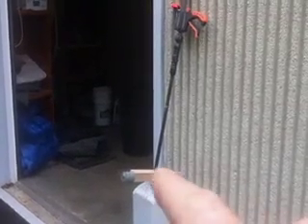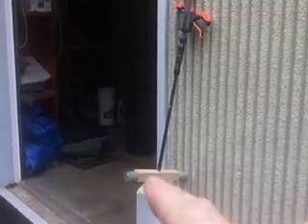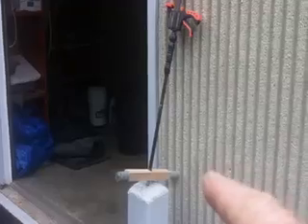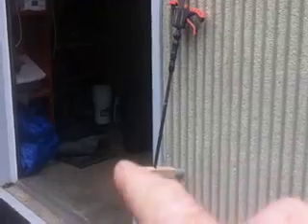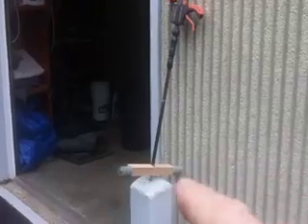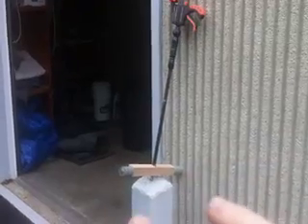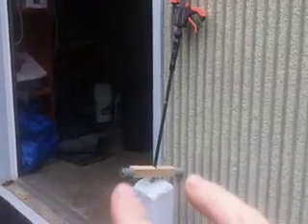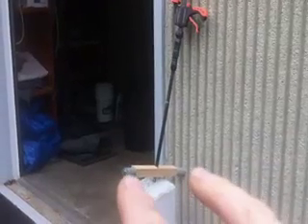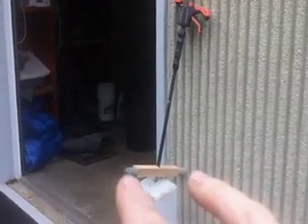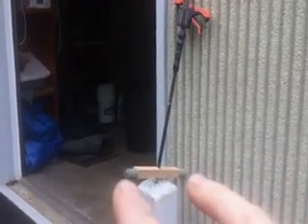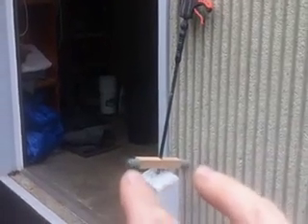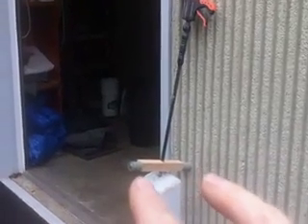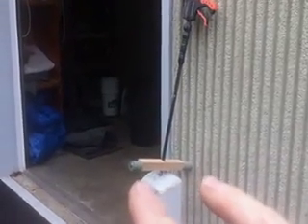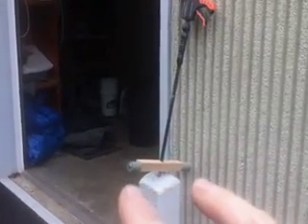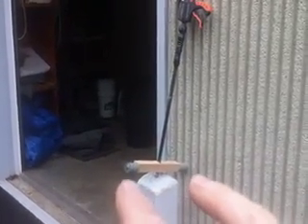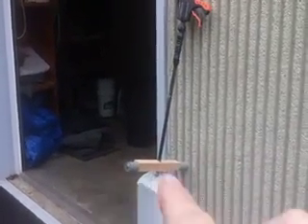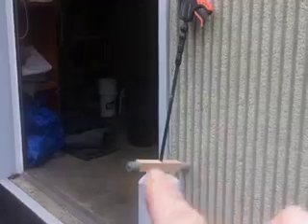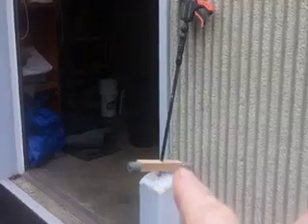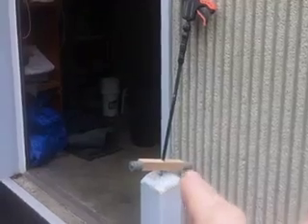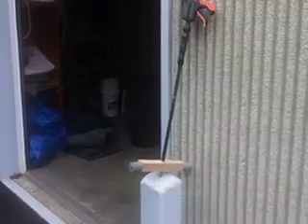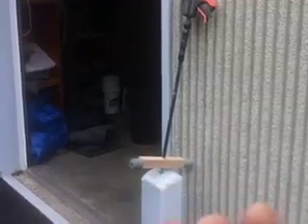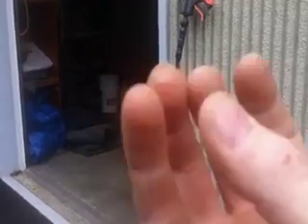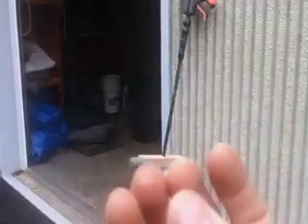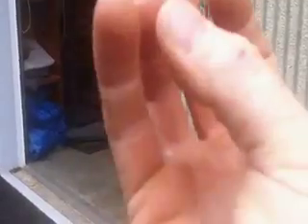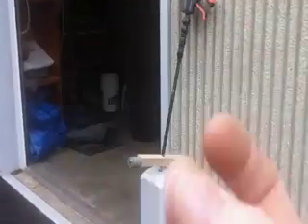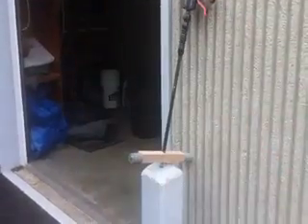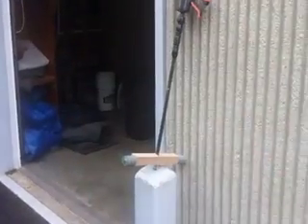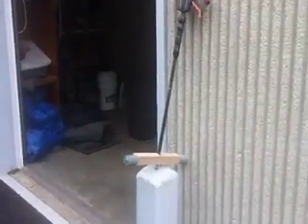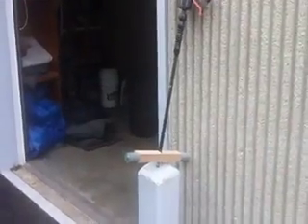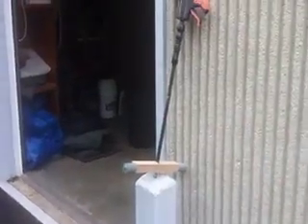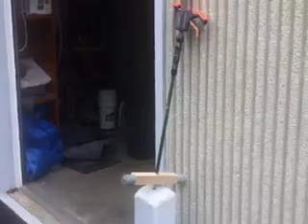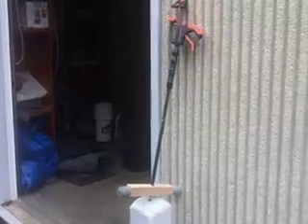The bottom will sway quite a bit so I spread the weight out about 12 inches on that wooden block, and that wooden block just kind of slides in the end of the pole. It's friction fit, comes on and off pretty easy.